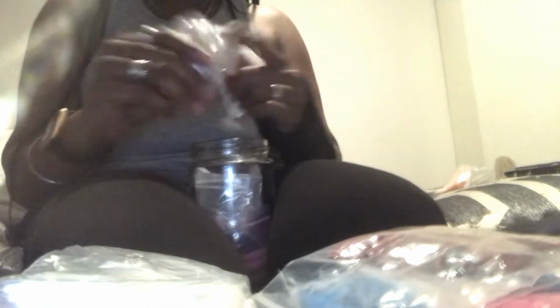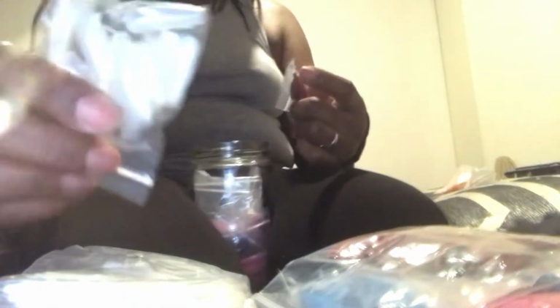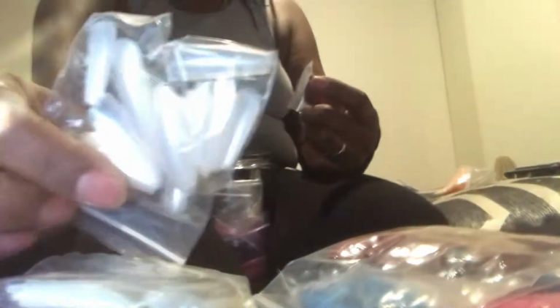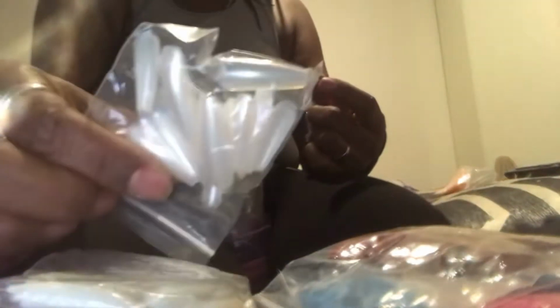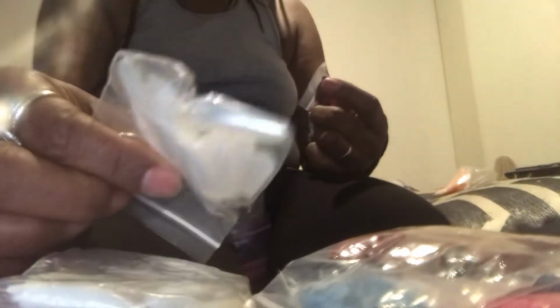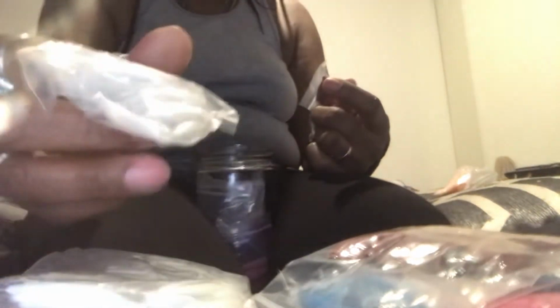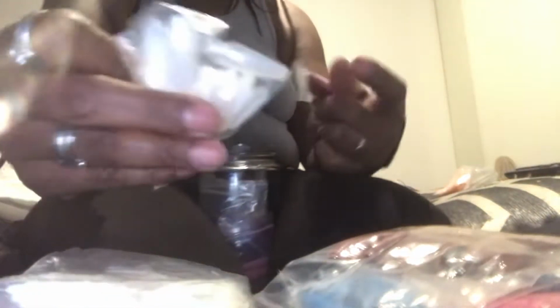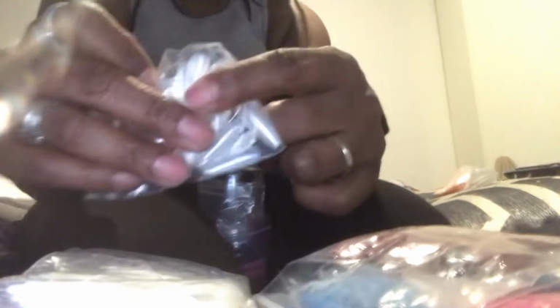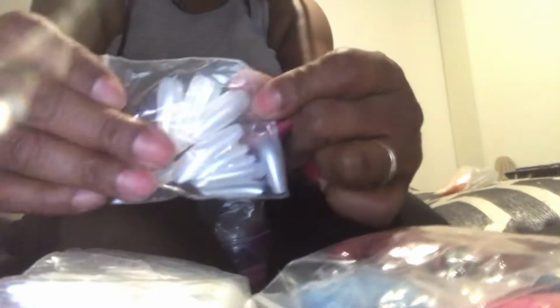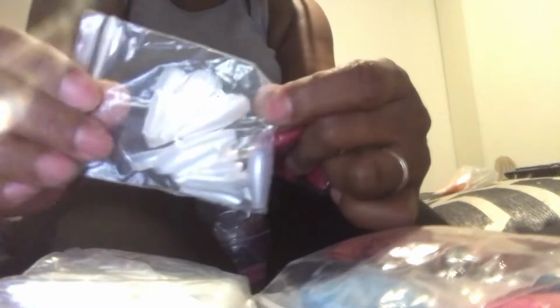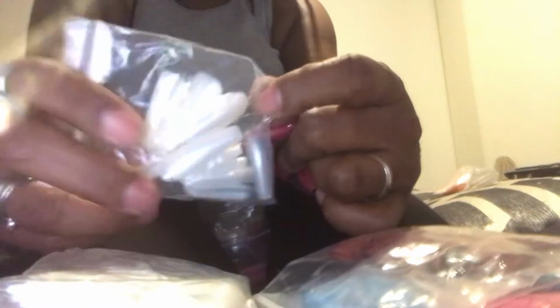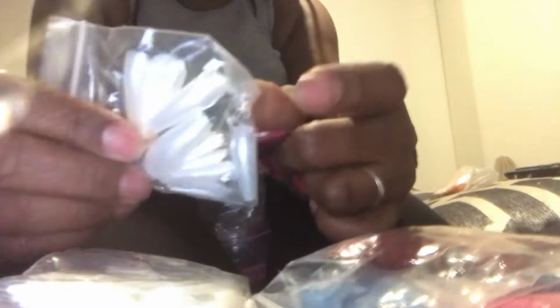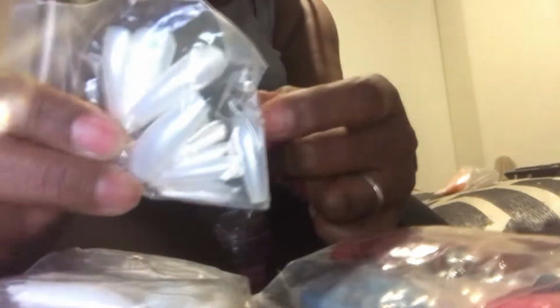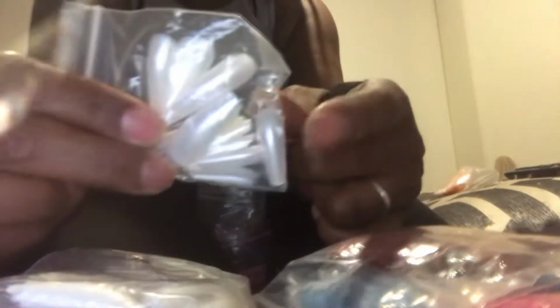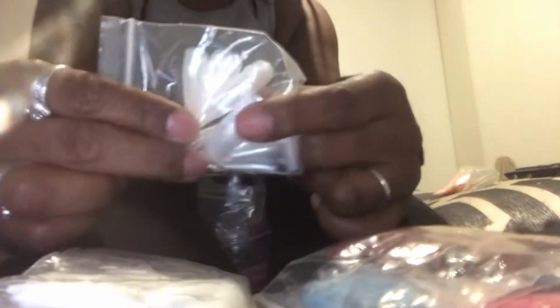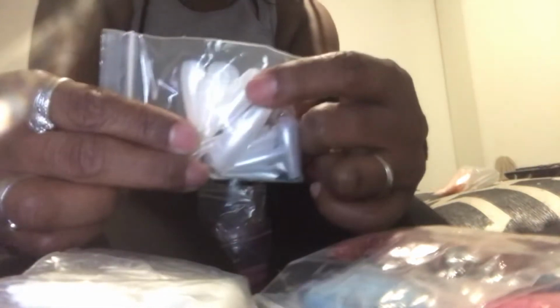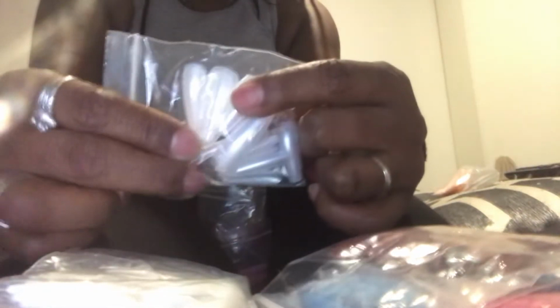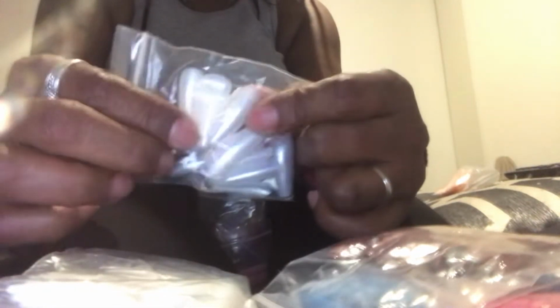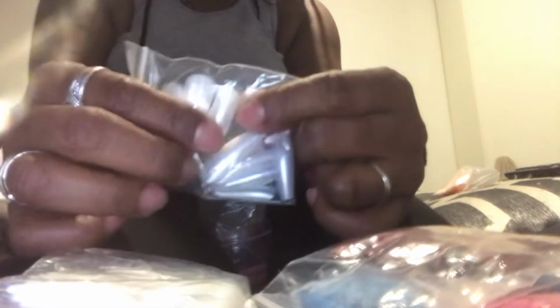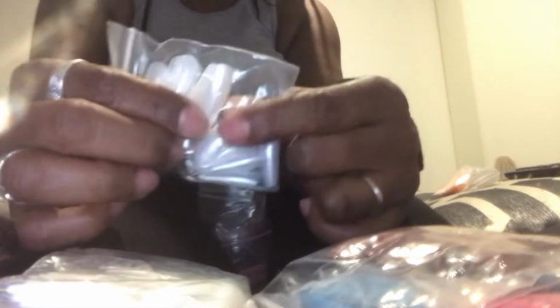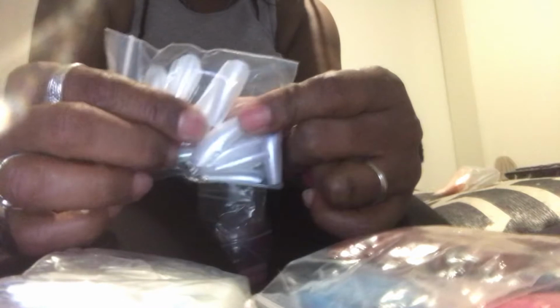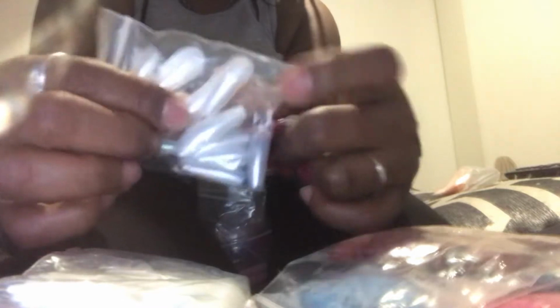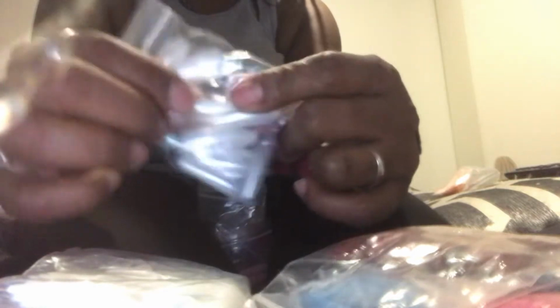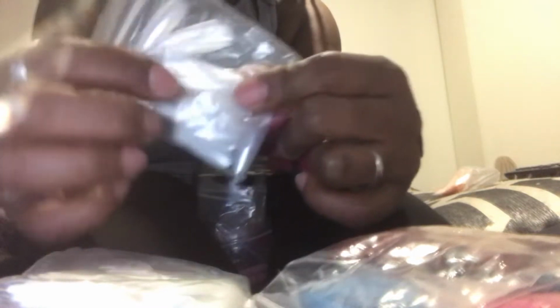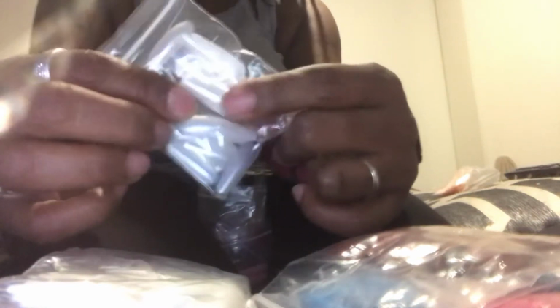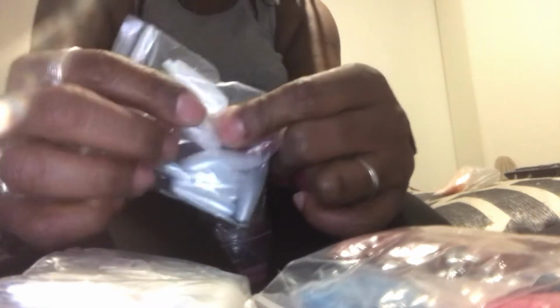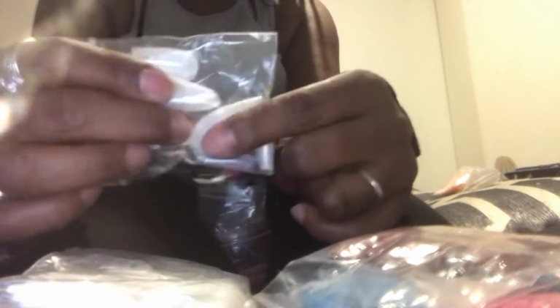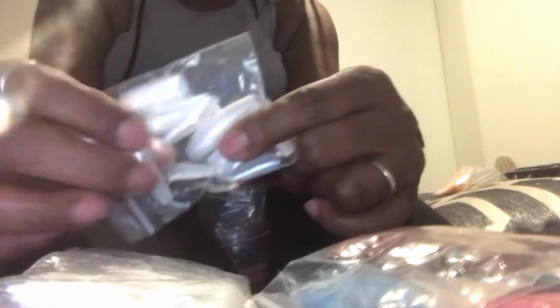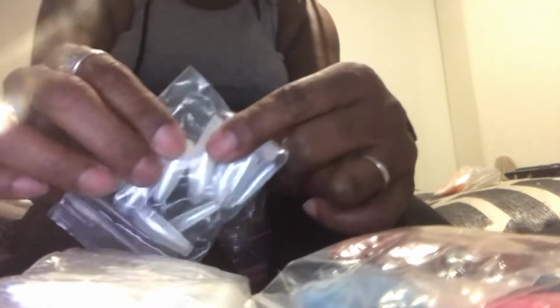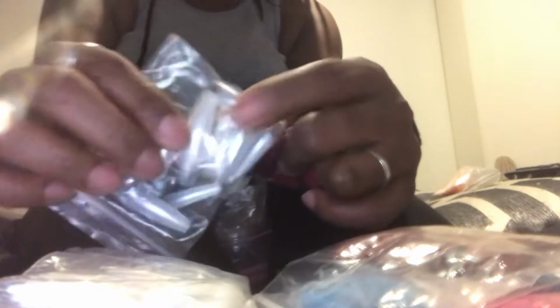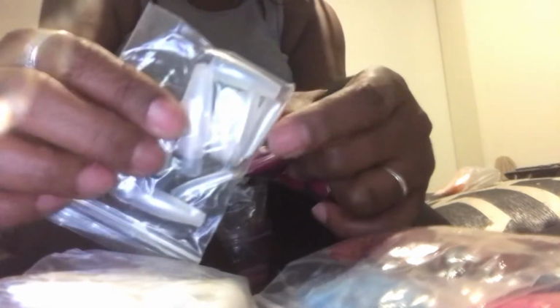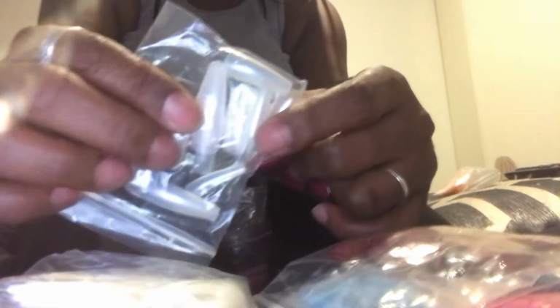Look at these. Ooh, ain't that pretty? They so pretty. Look at that — look at that pearl-looking color, marble, whatever you want to call it. That's pretty. That's real pretty.